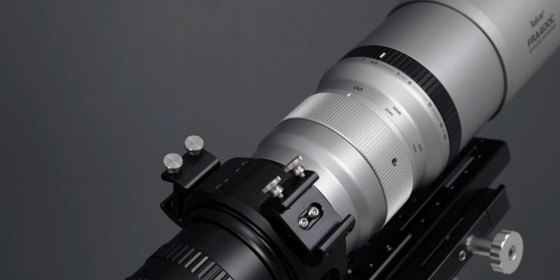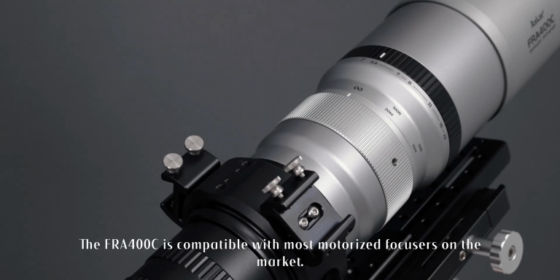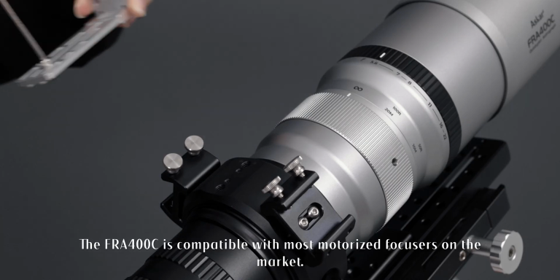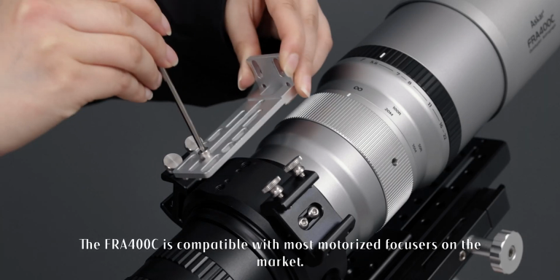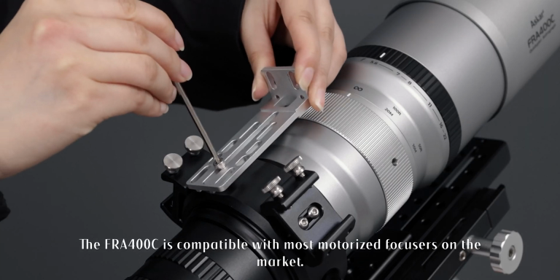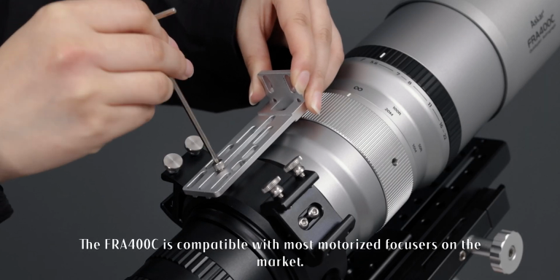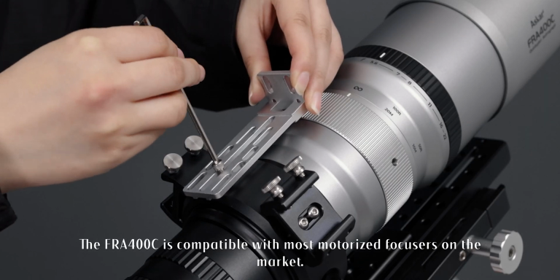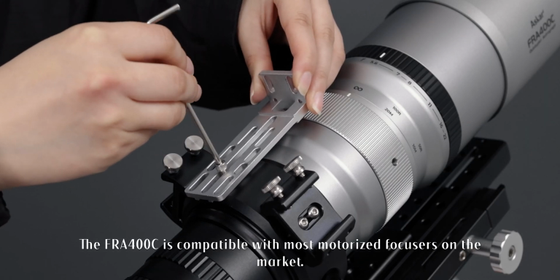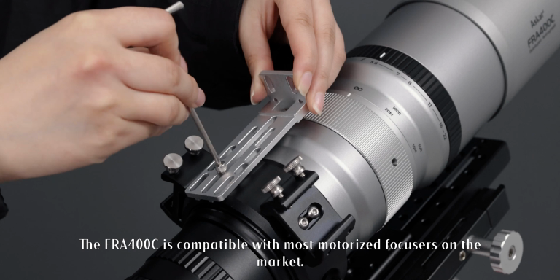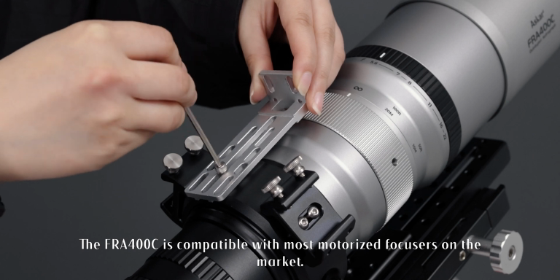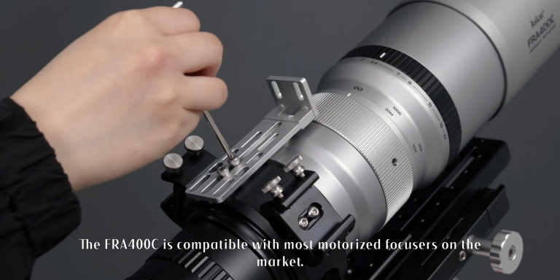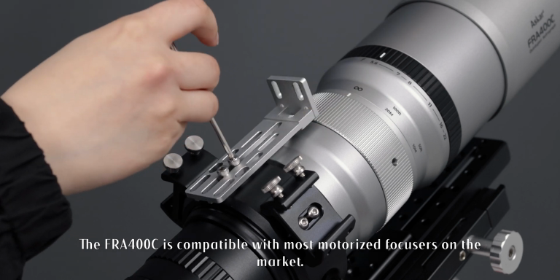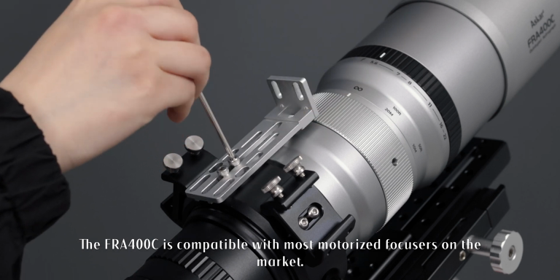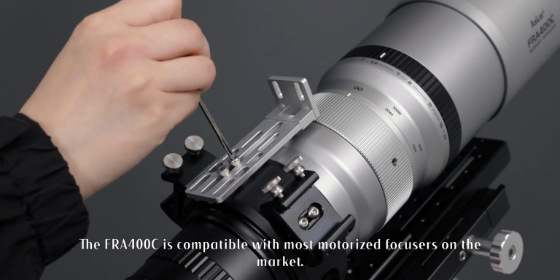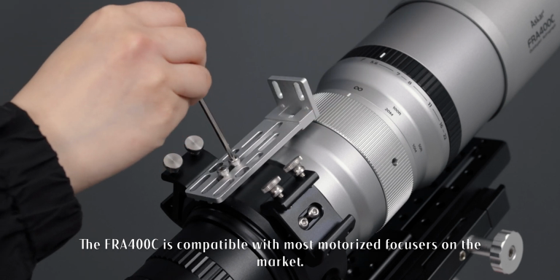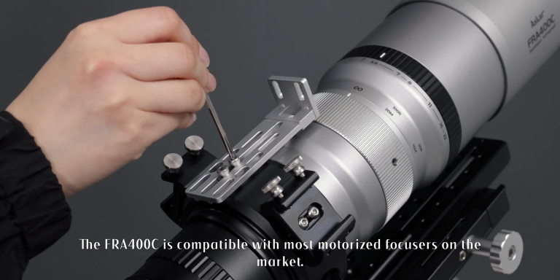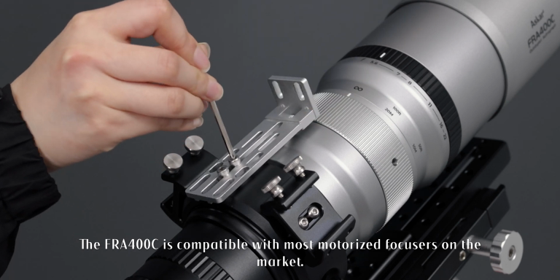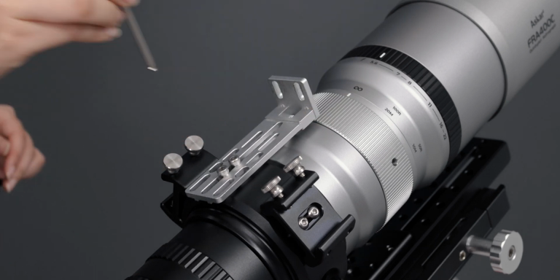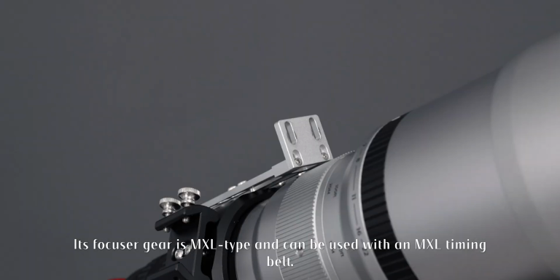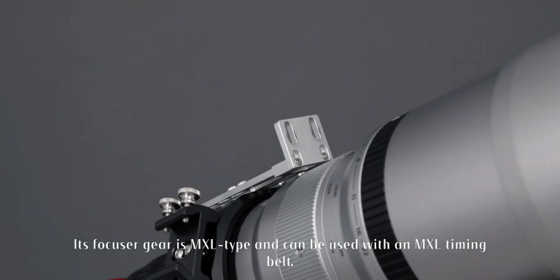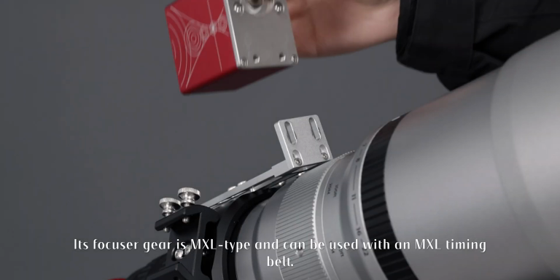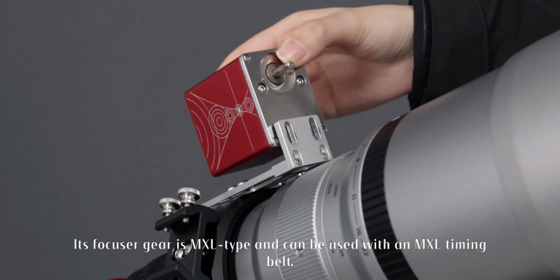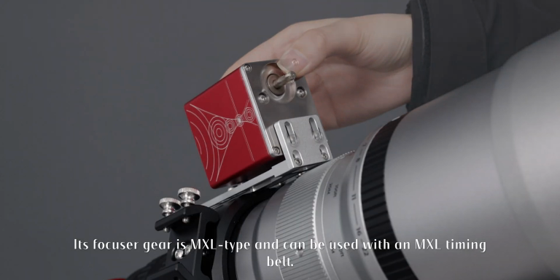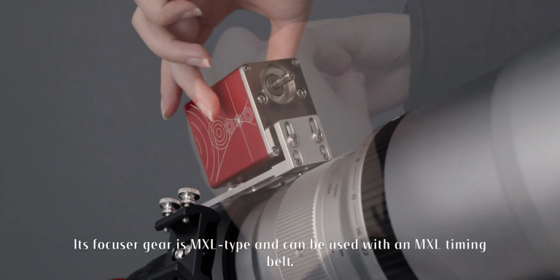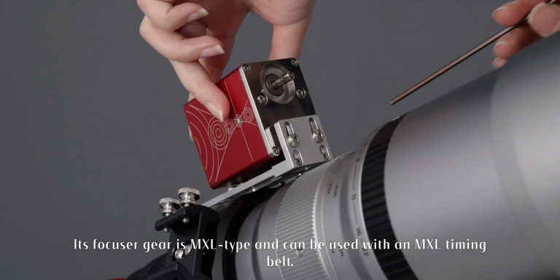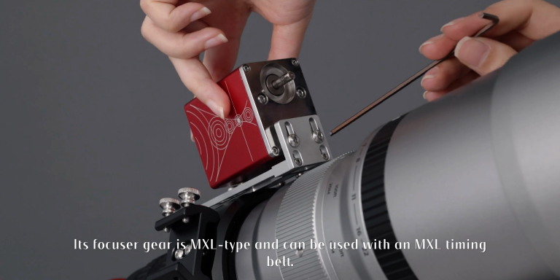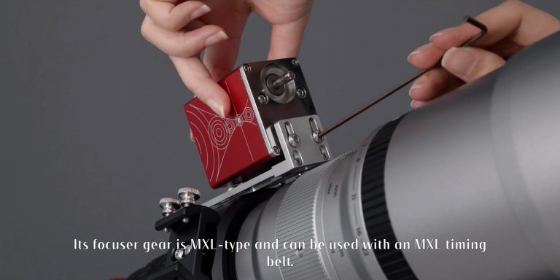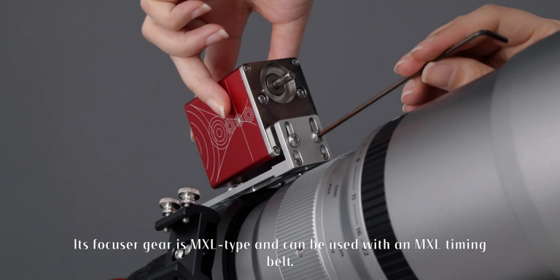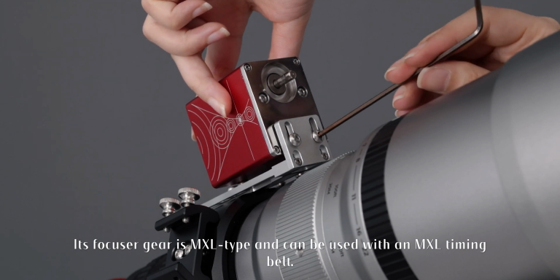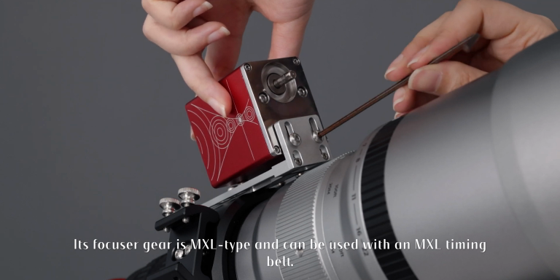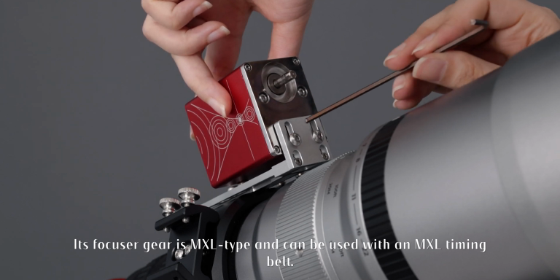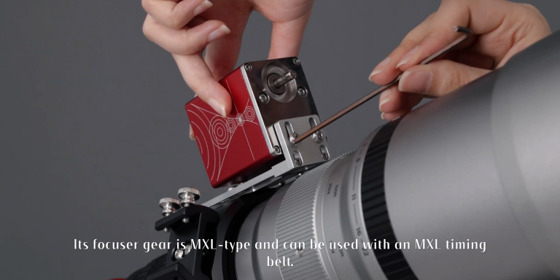The FR-A400C is compatible with most motorized focusers on the market. Its focuser gear is MXL type and can be used with an MXL timing belt.